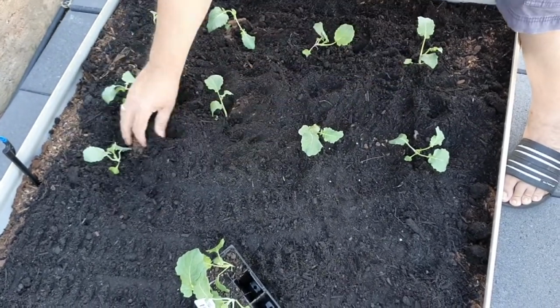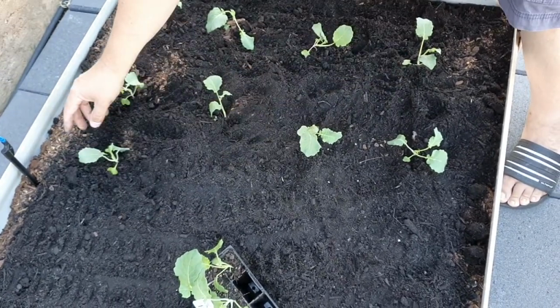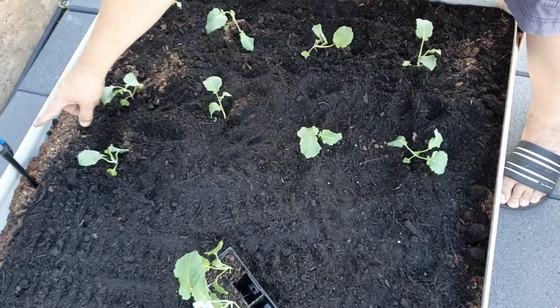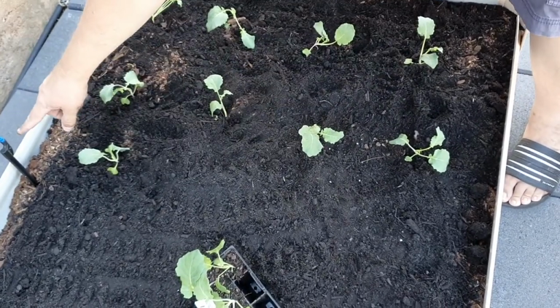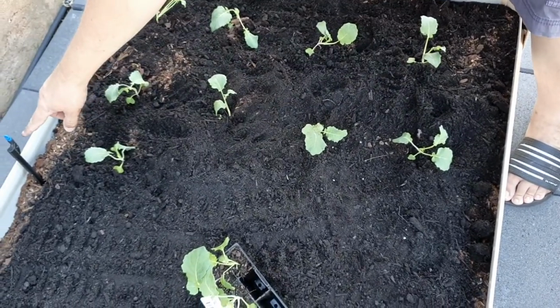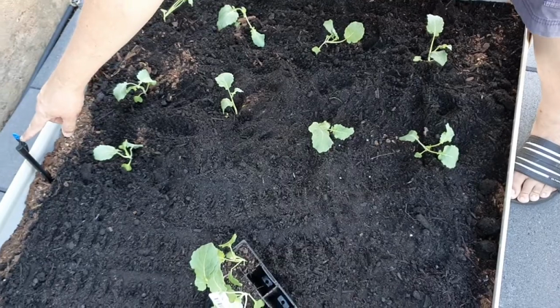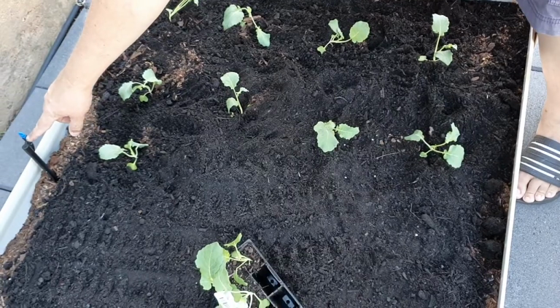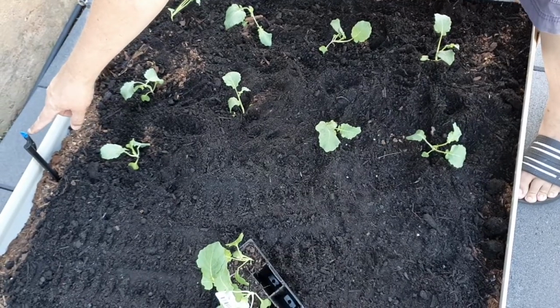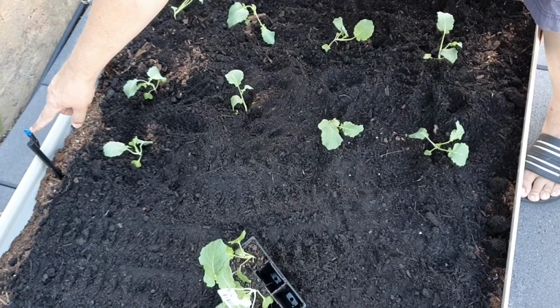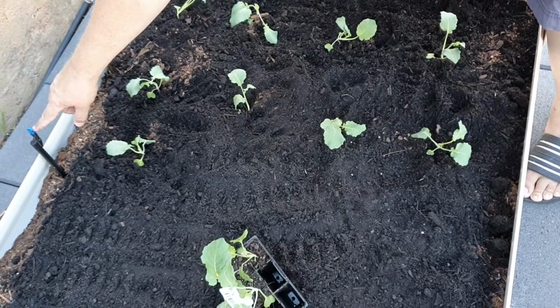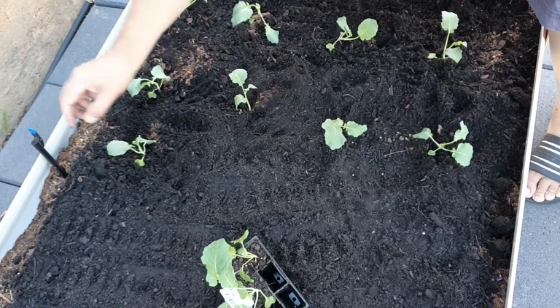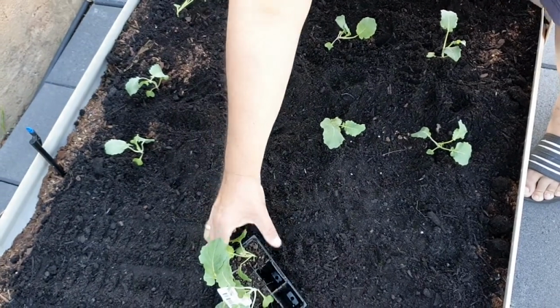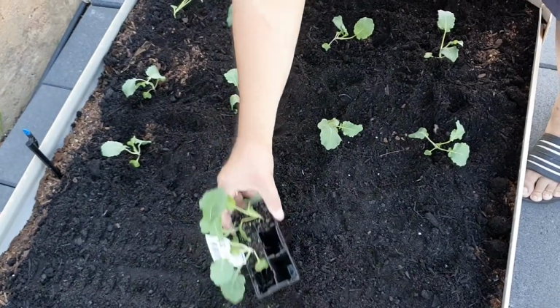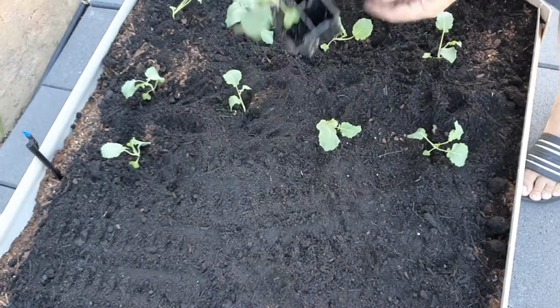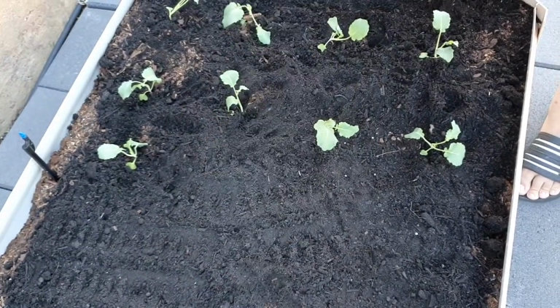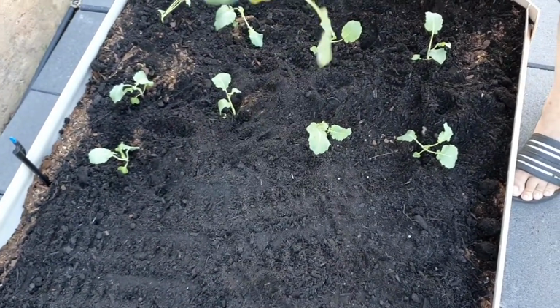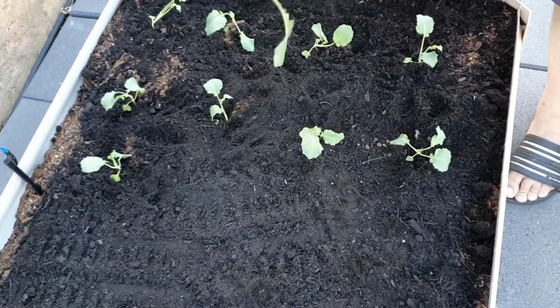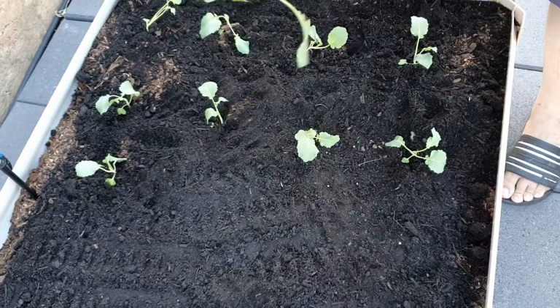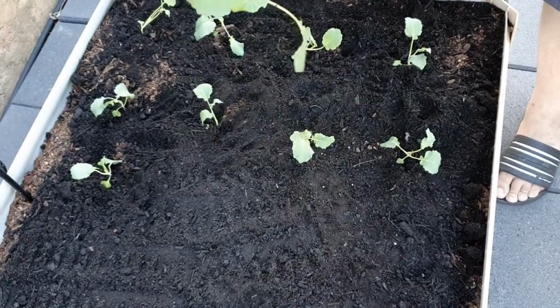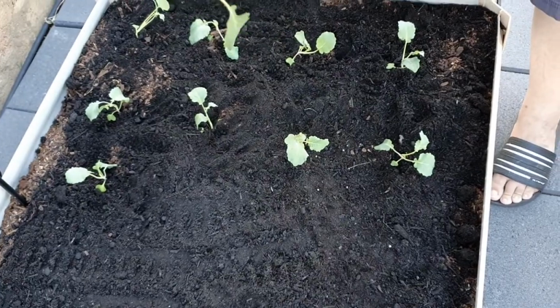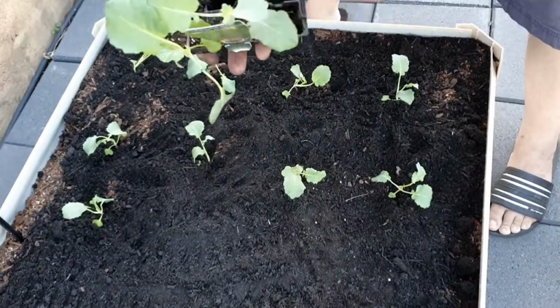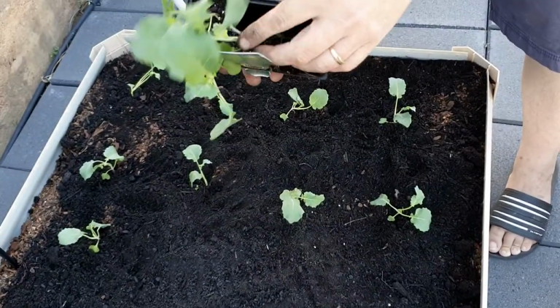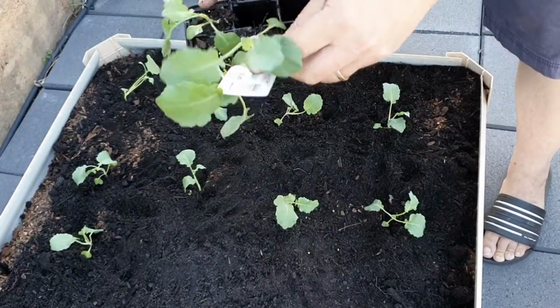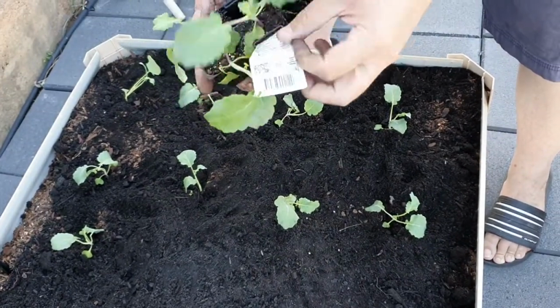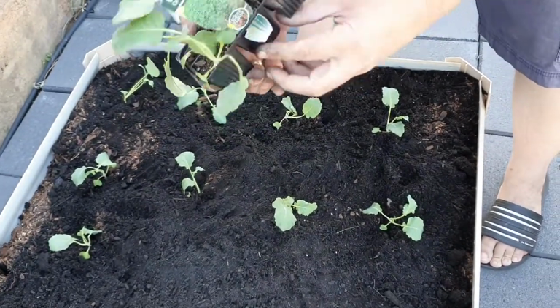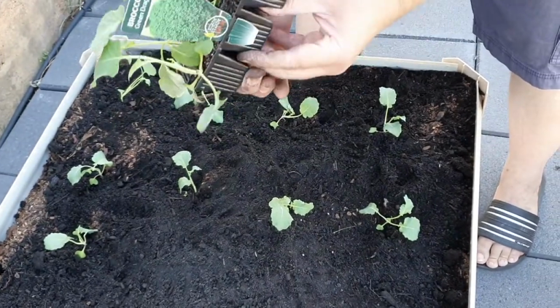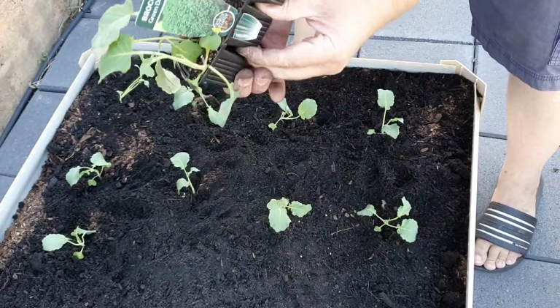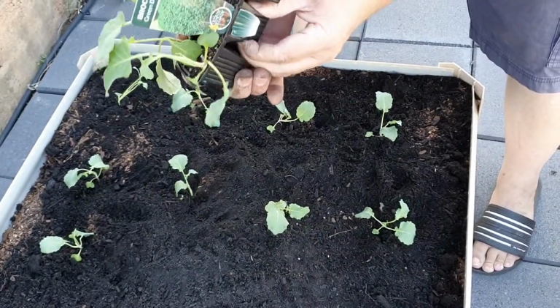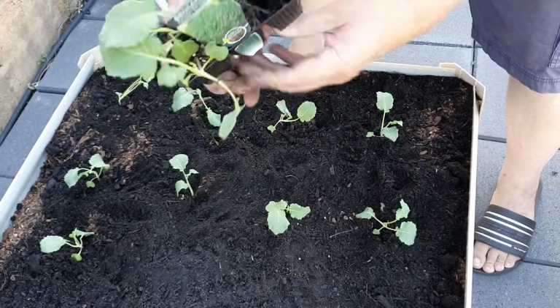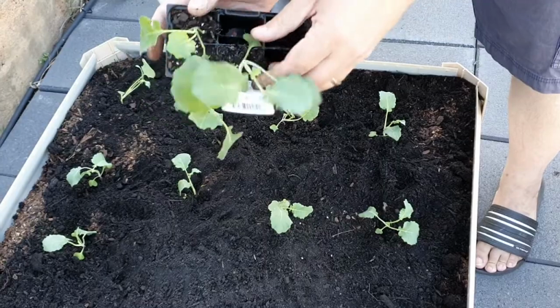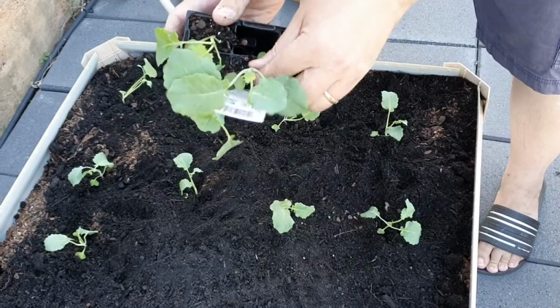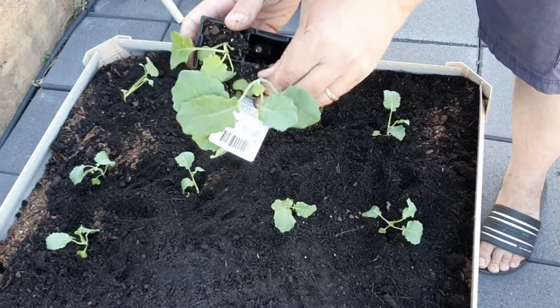You can see there that's part of the irrigation system I've got. When you're doing these things, put all your infrastructure in first before you start planting - it's much easier than having to do it all later.